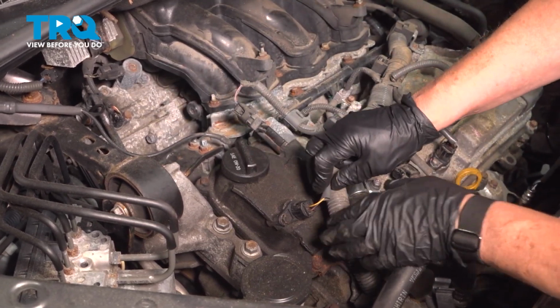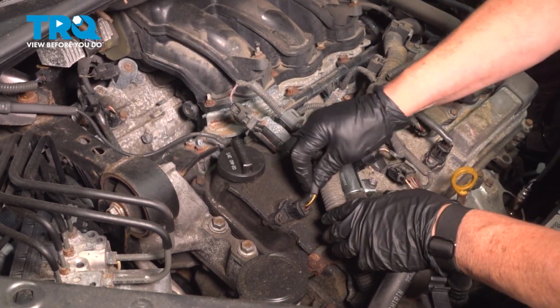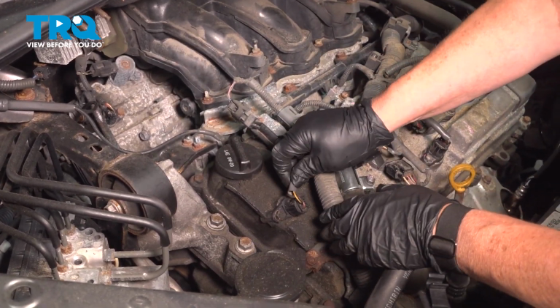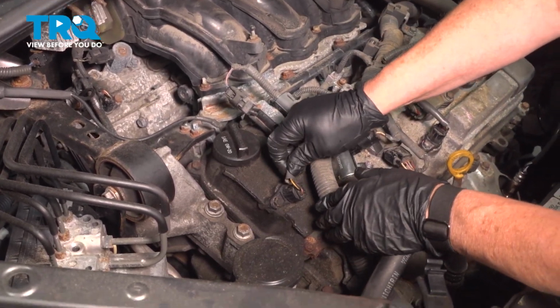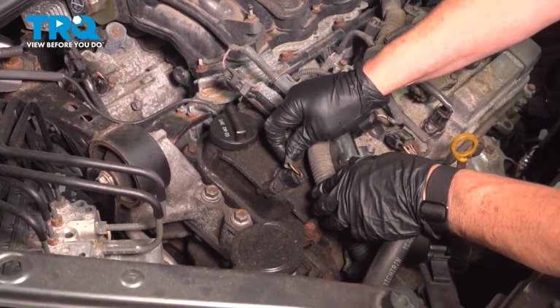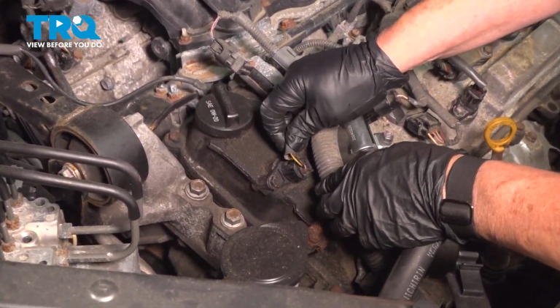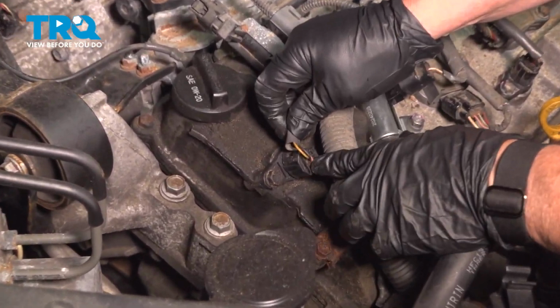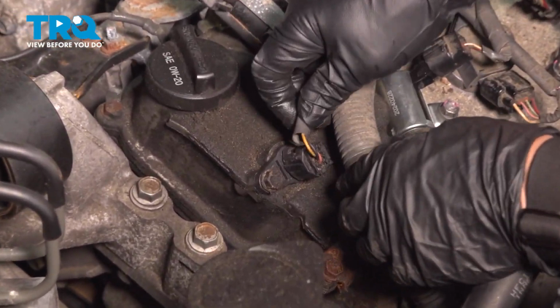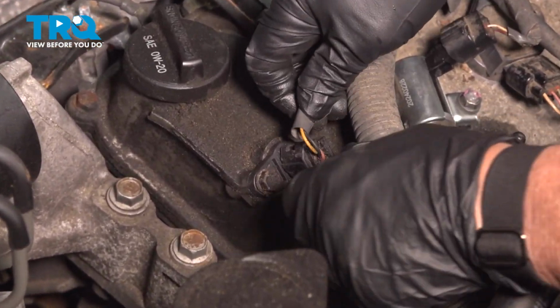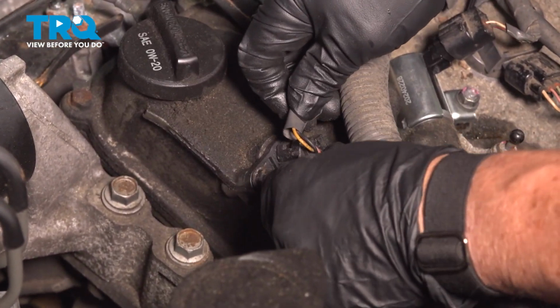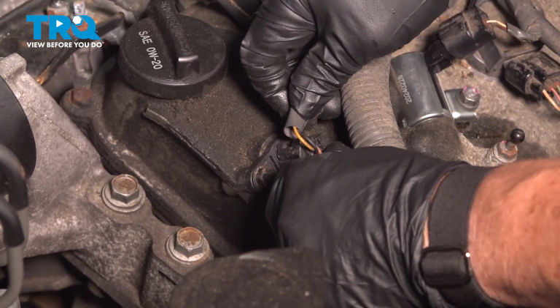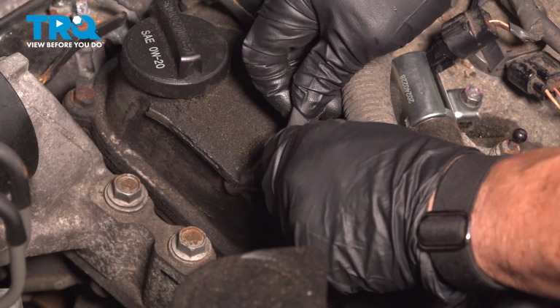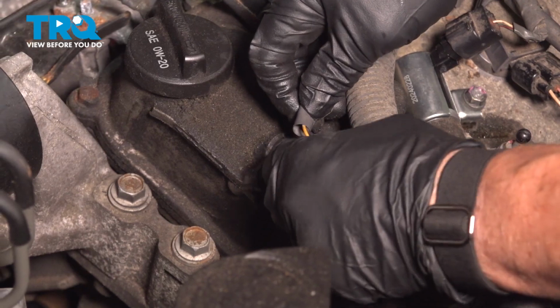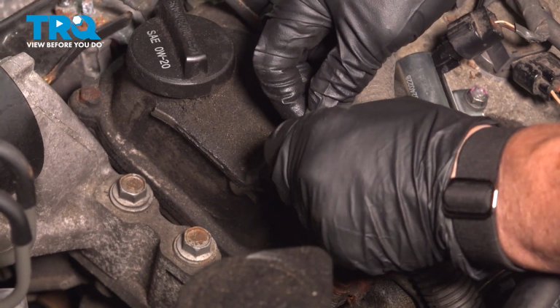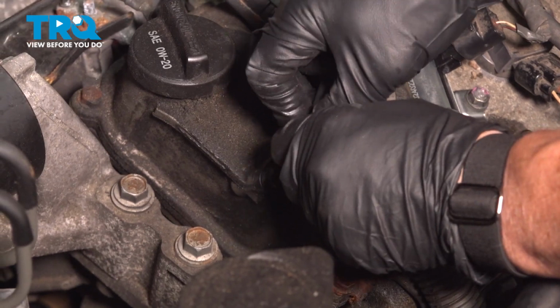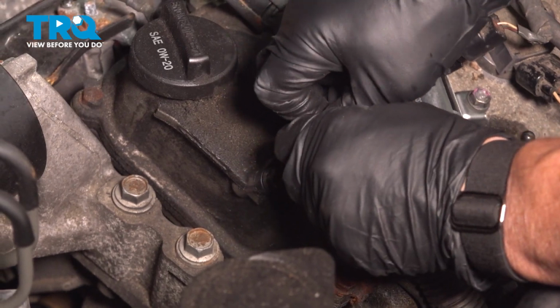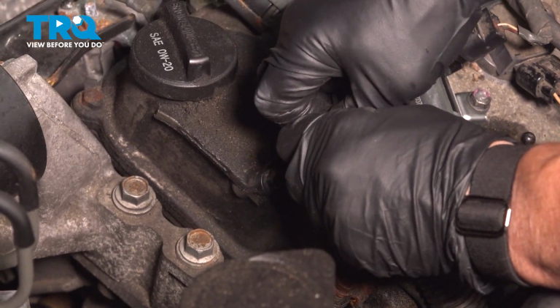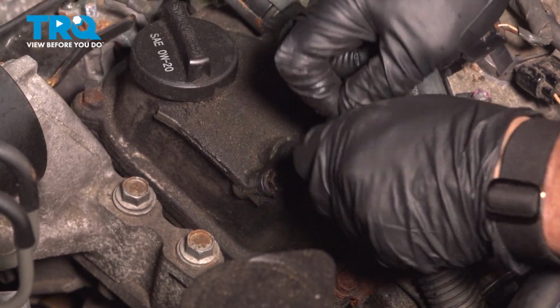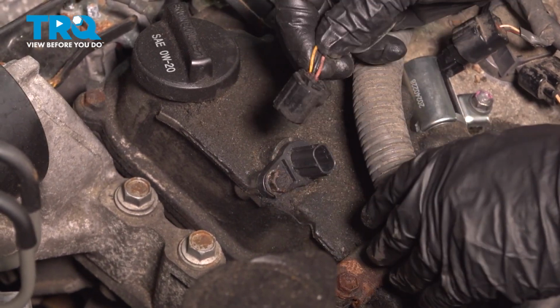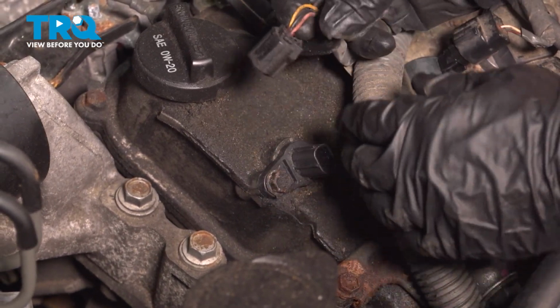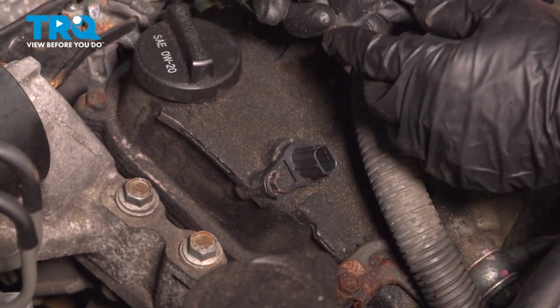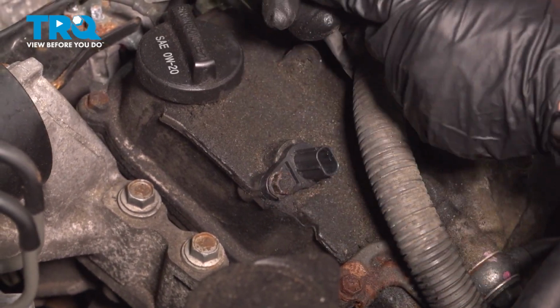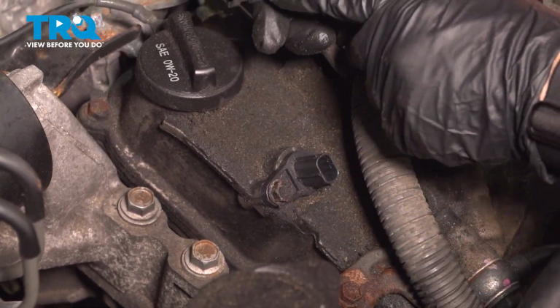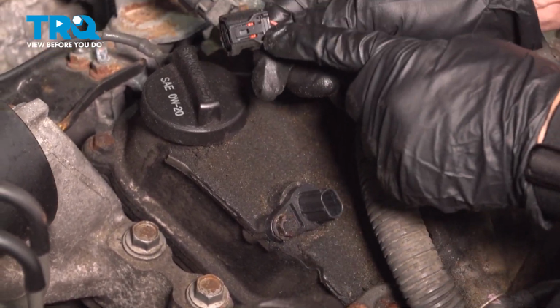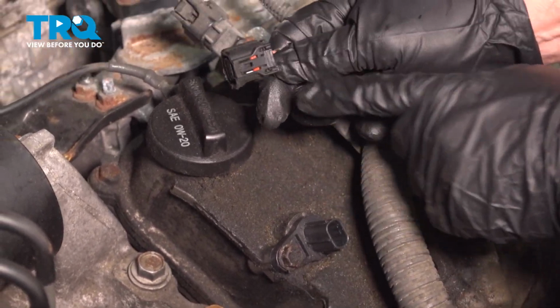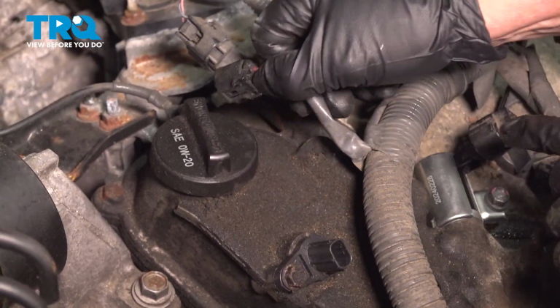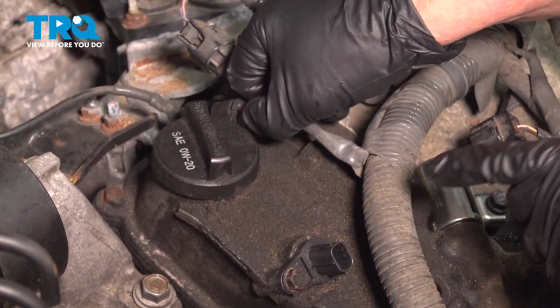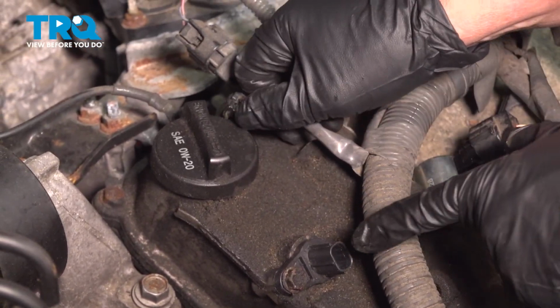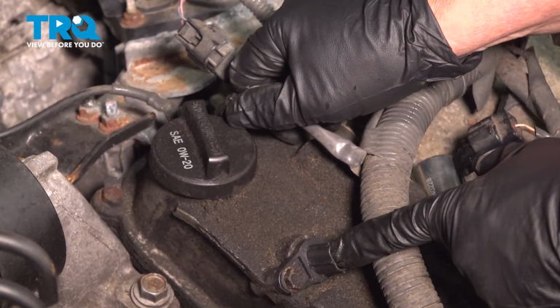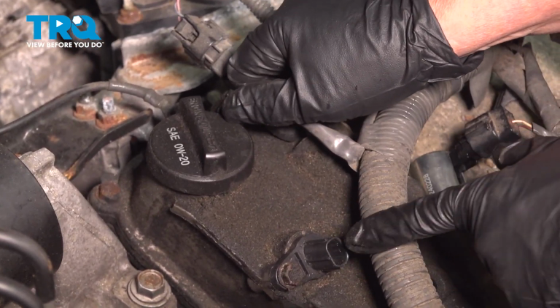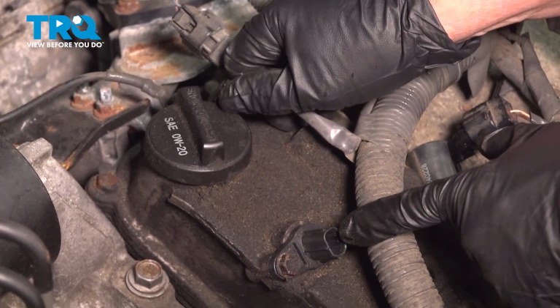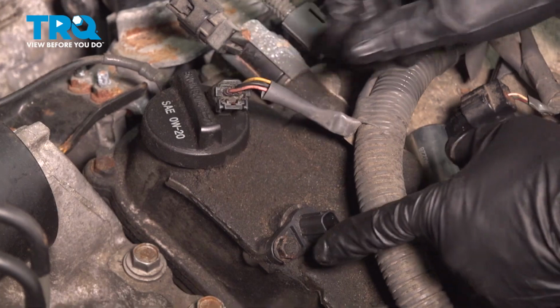We're going to take the connector — it should be two wires — squeeze the trigger and pull up. There's a little tab right there, and that's the sensor.